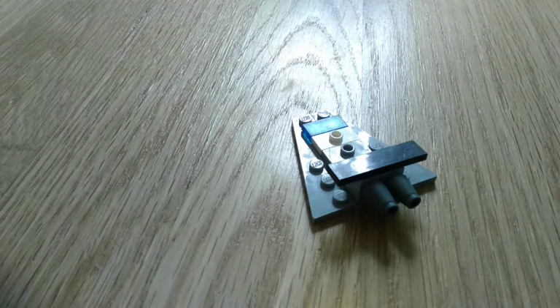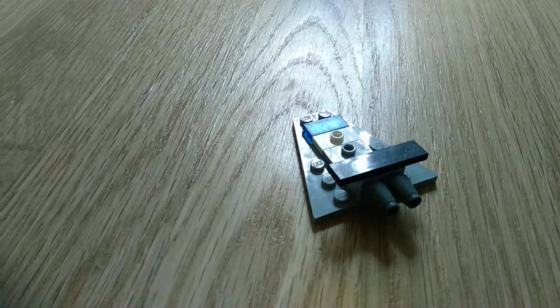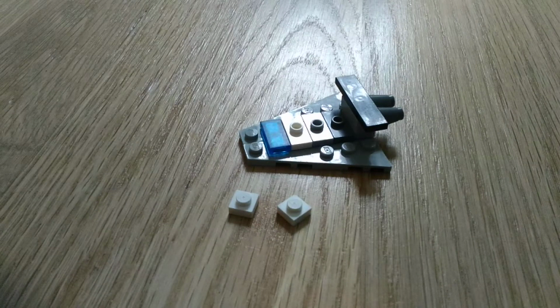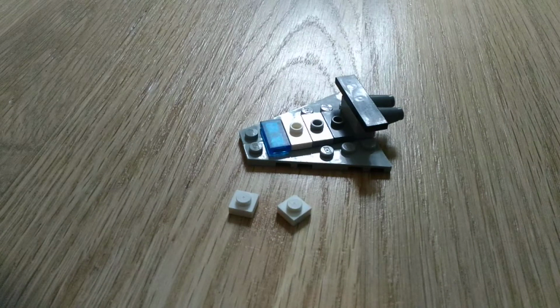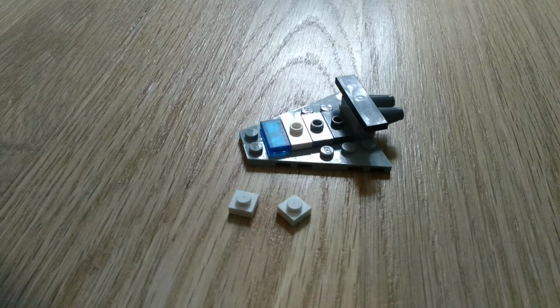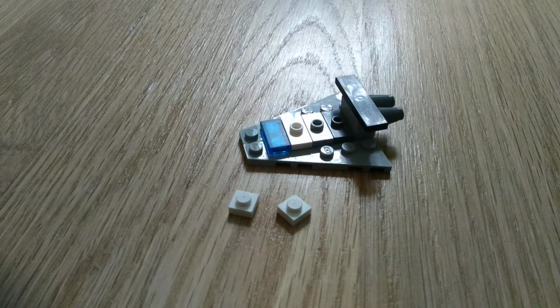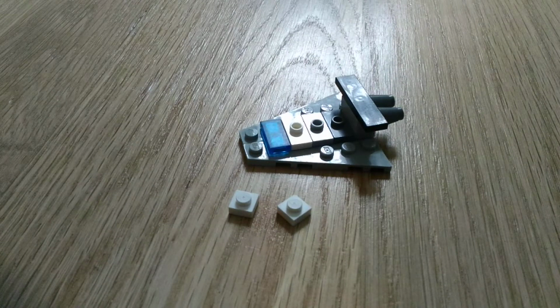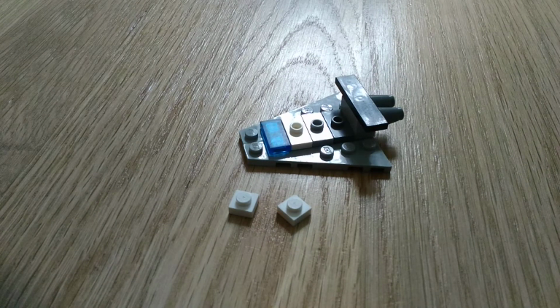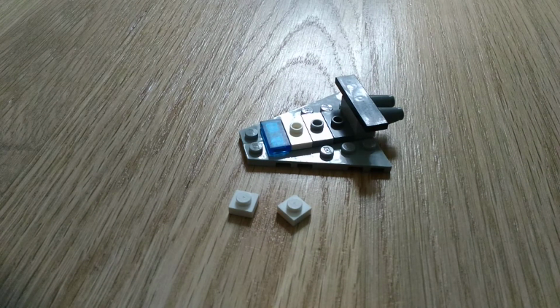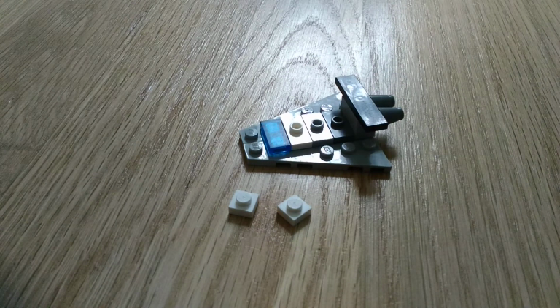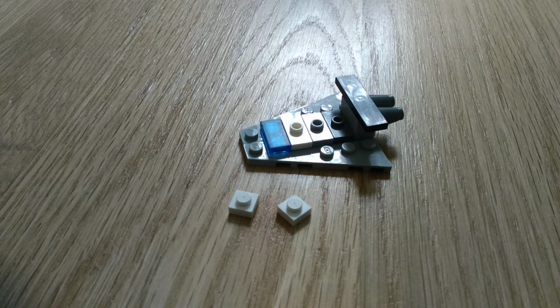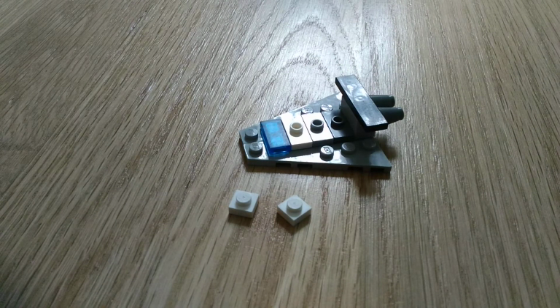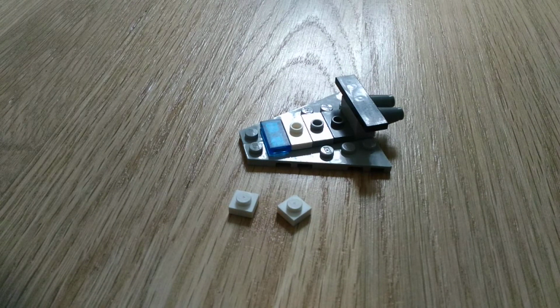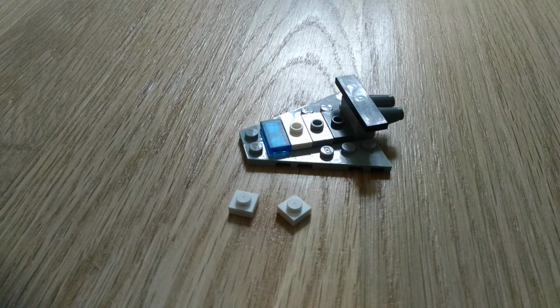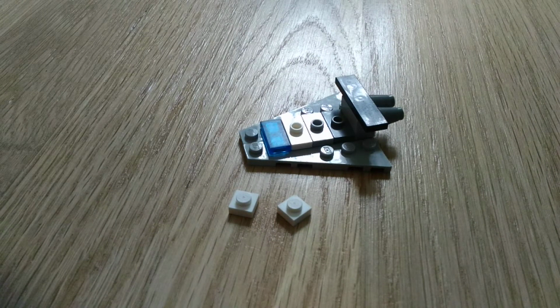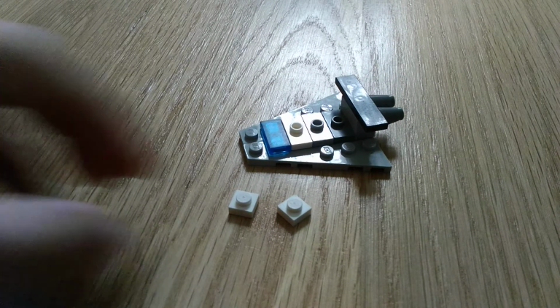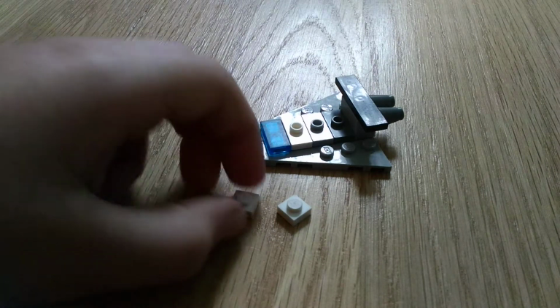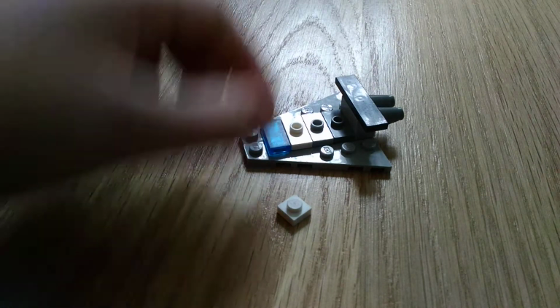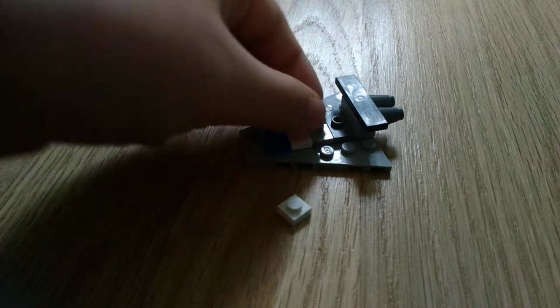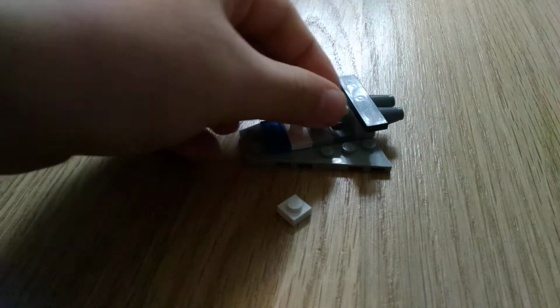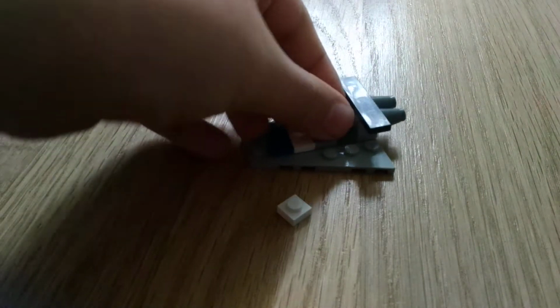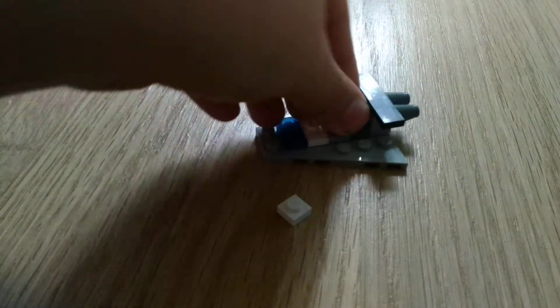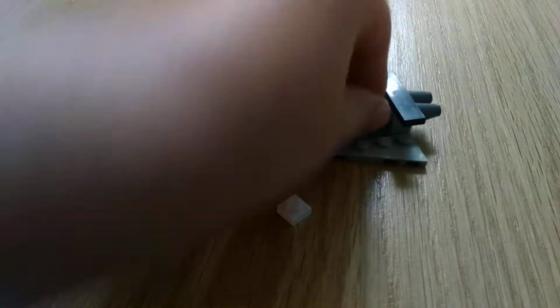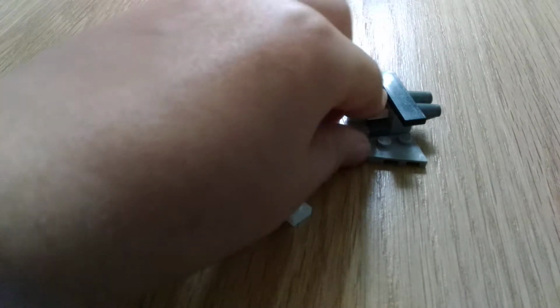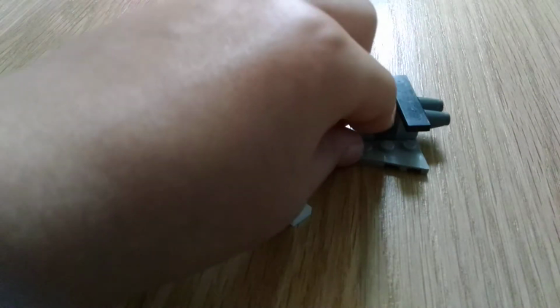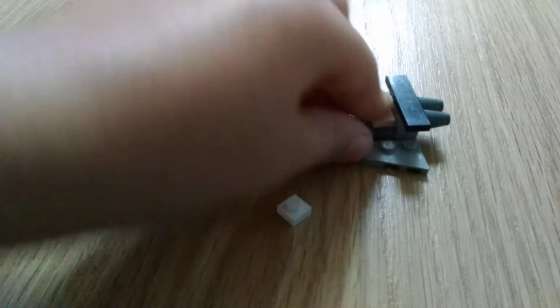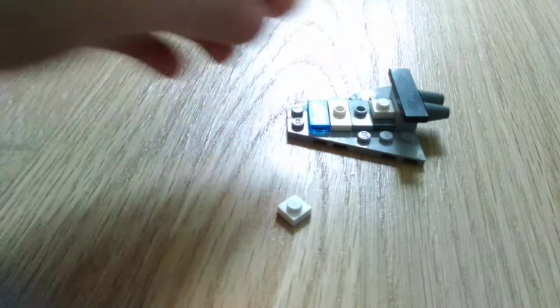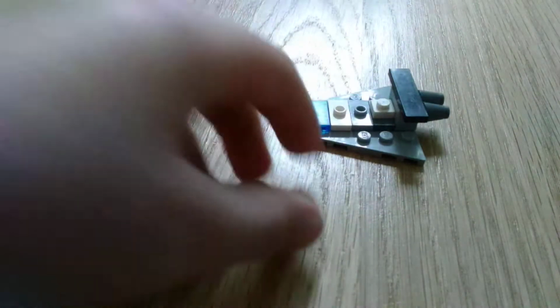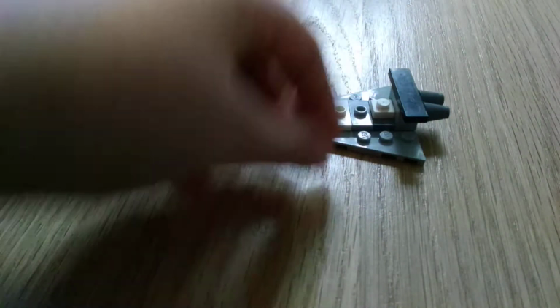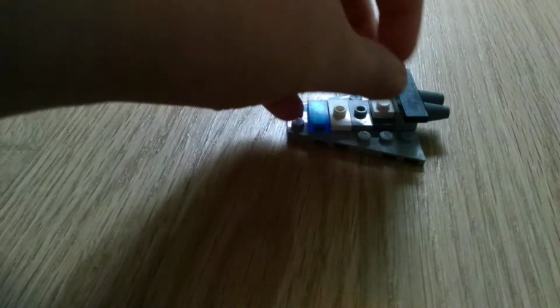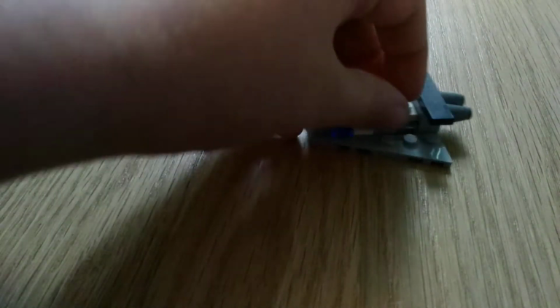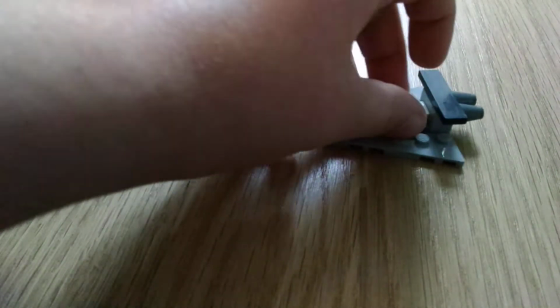Next get two flat 1x1 pieces. They are white. Put them one on top of the other like this.